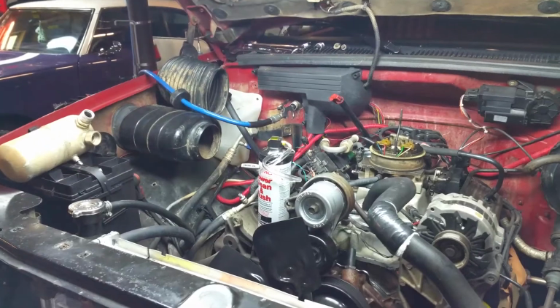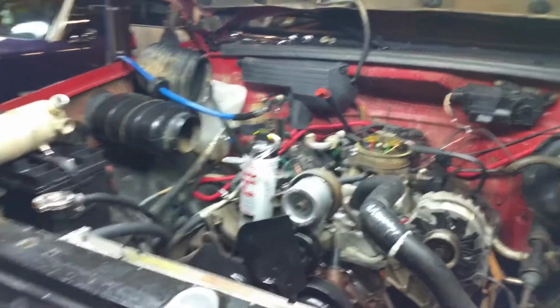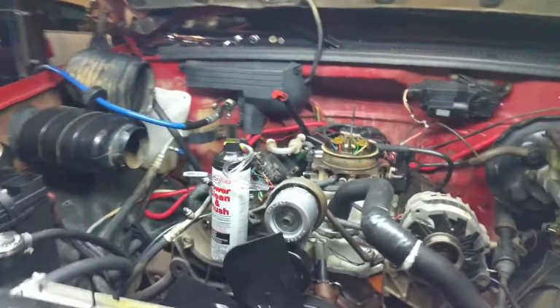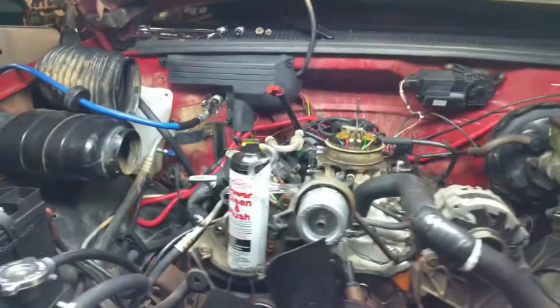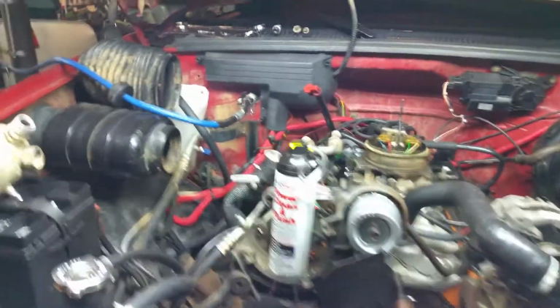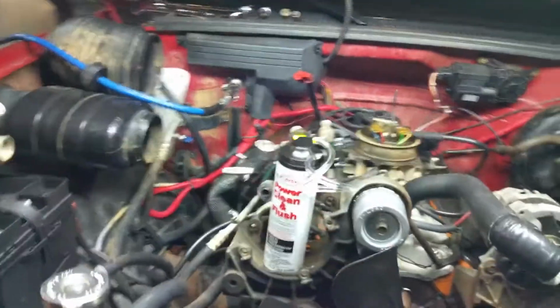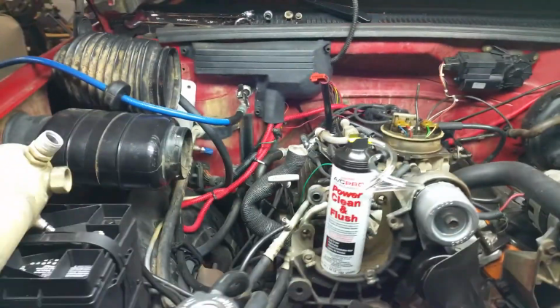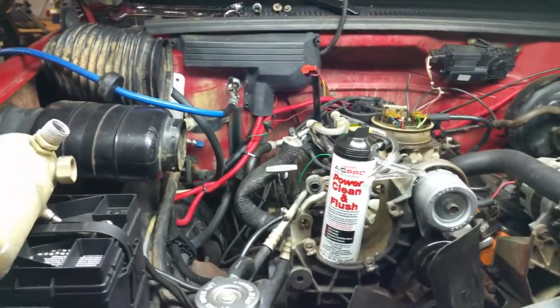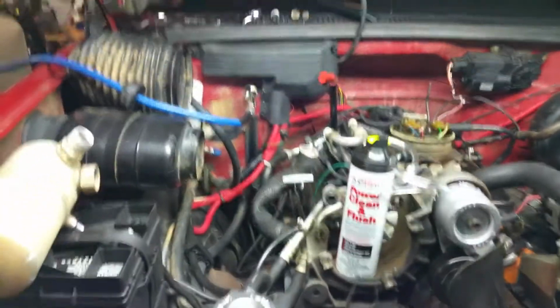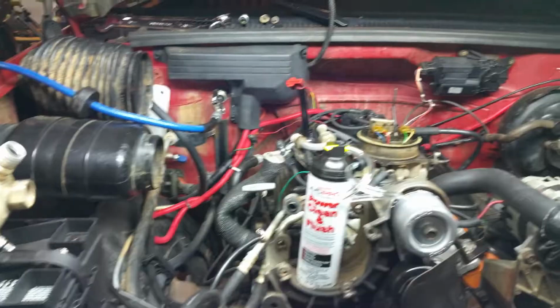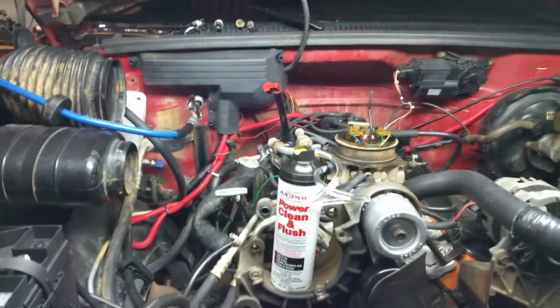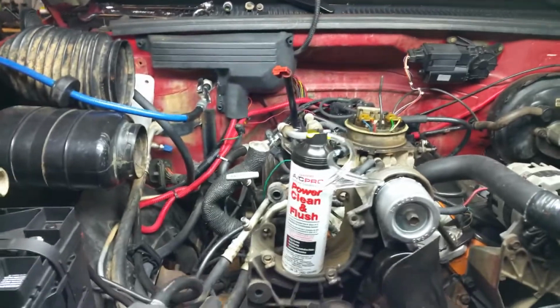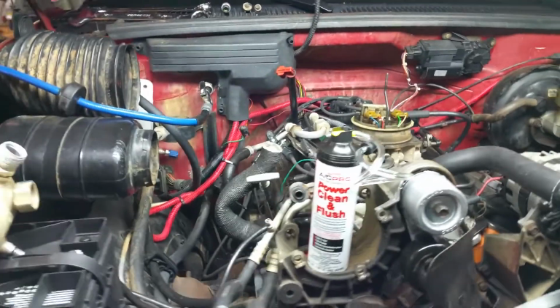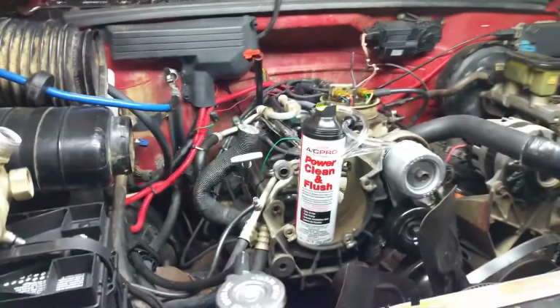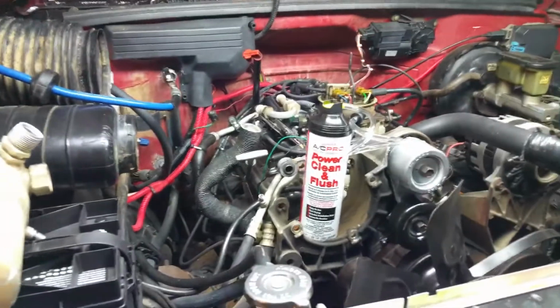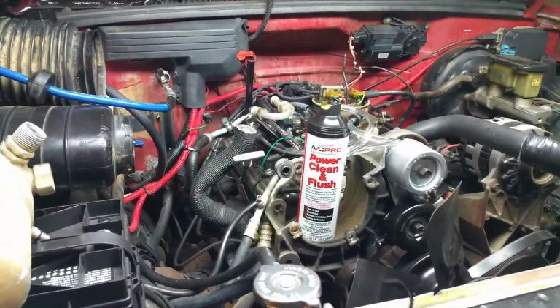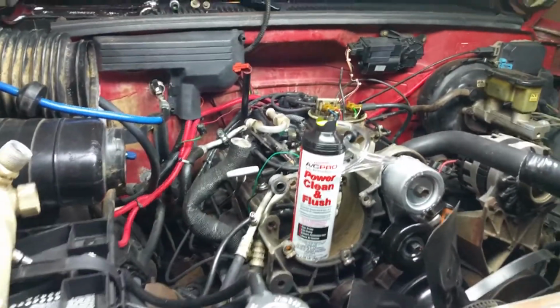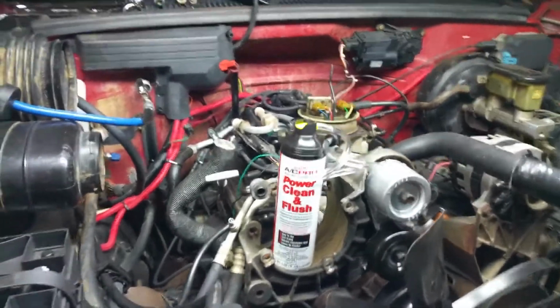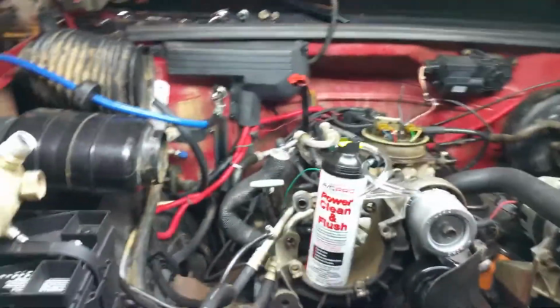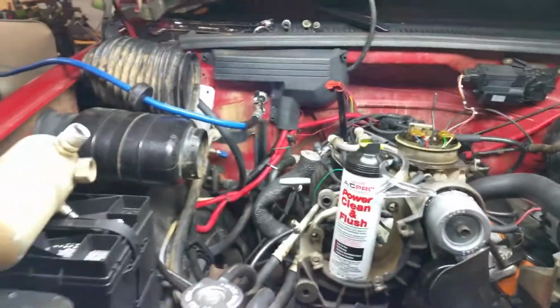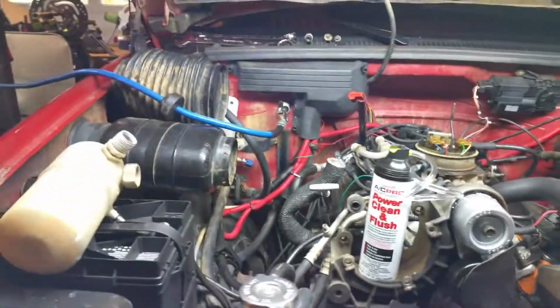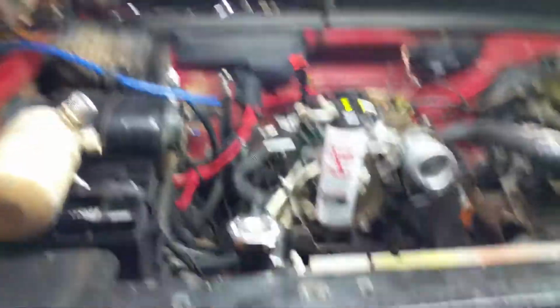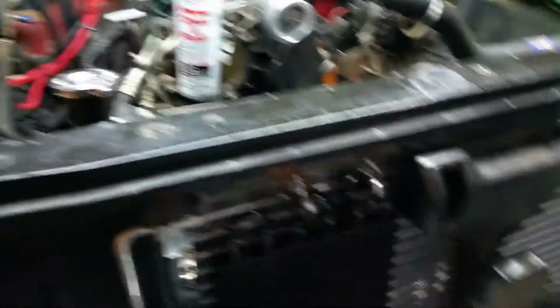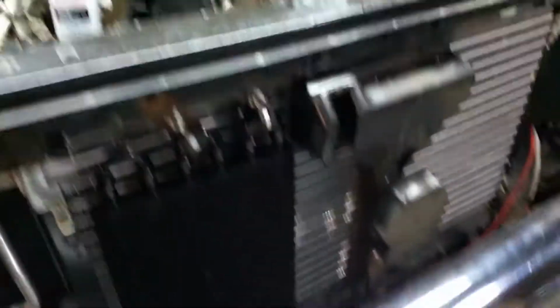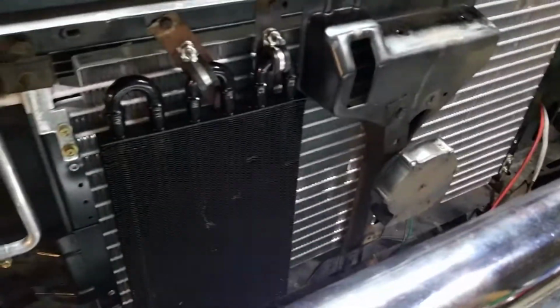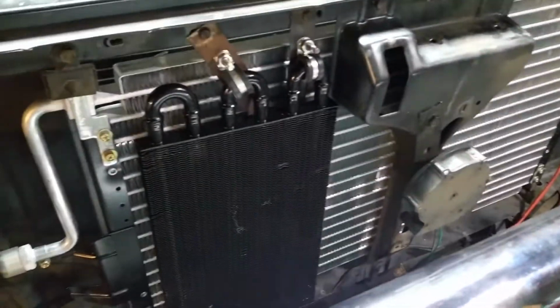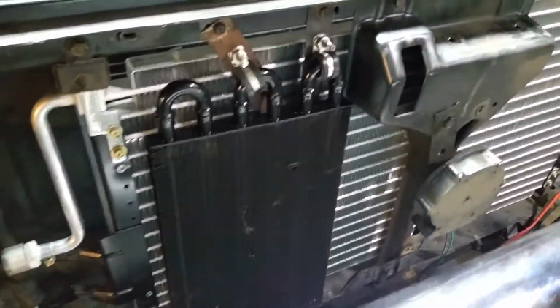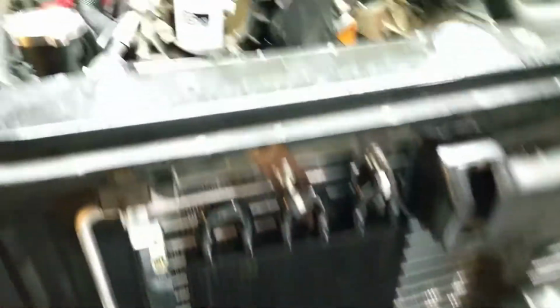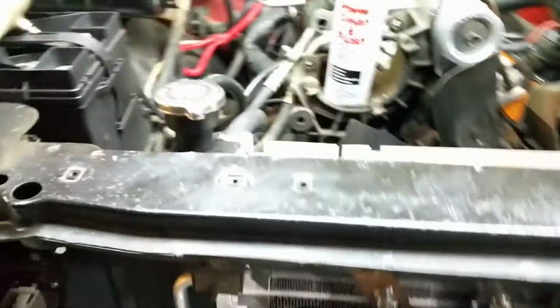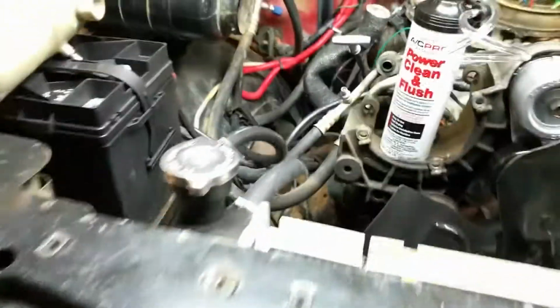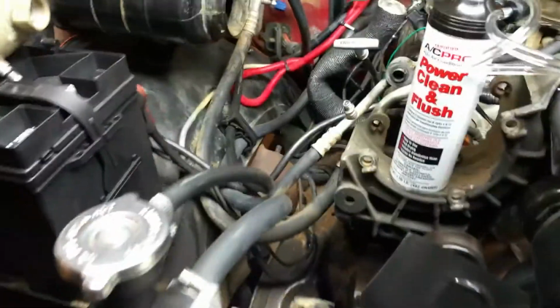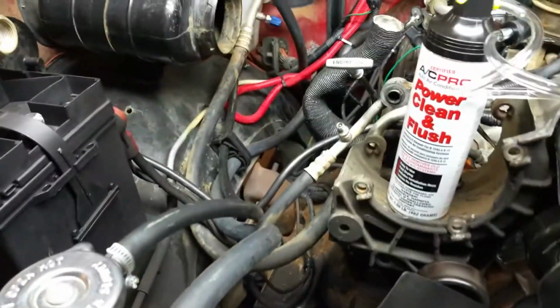What's going on you guys? I am now going to flush the evaporator of the air conditioning system. Since I'm replacing everything else — I'm replacing a condenser, replacing all the hoses related.